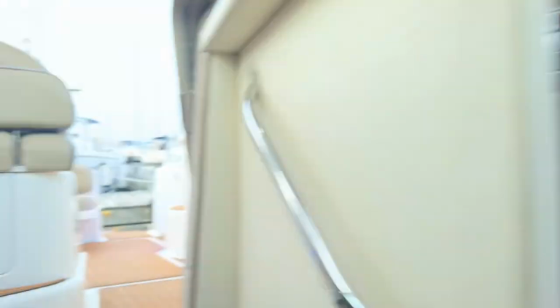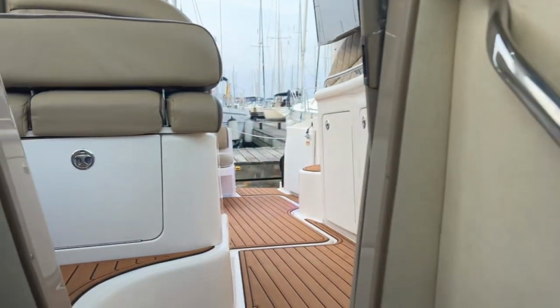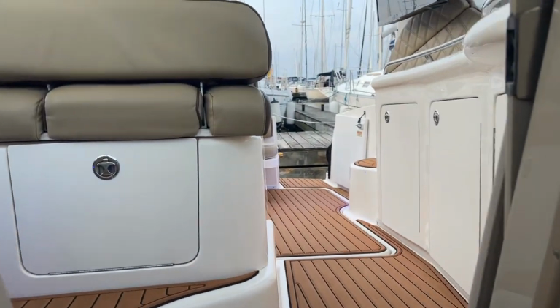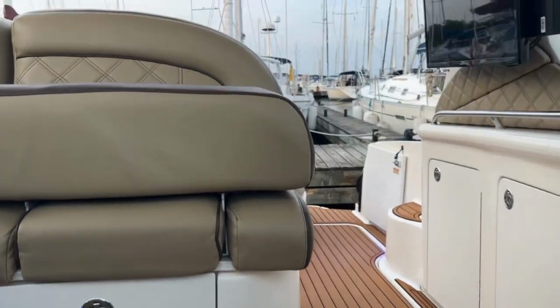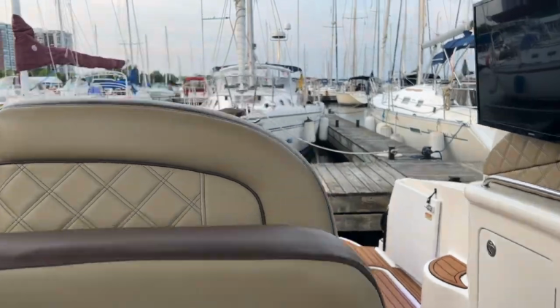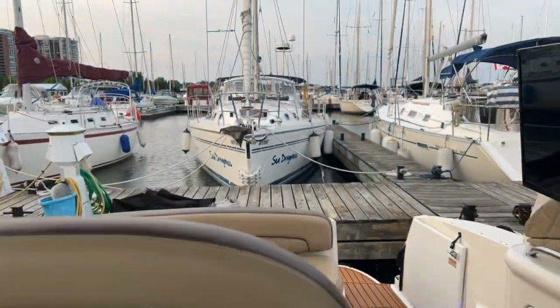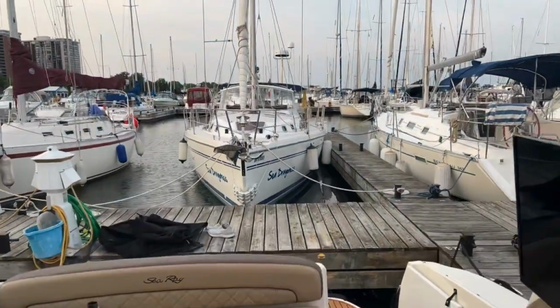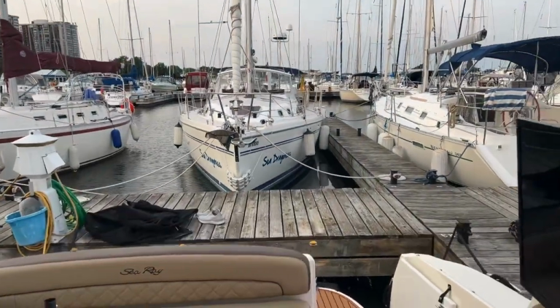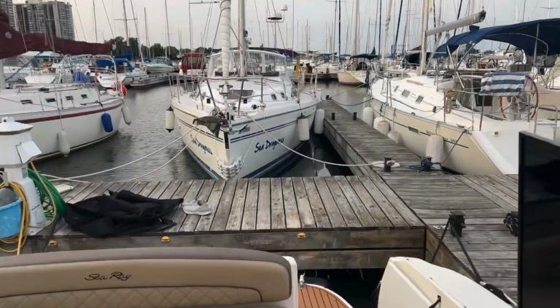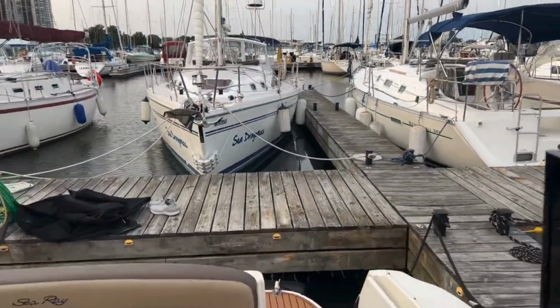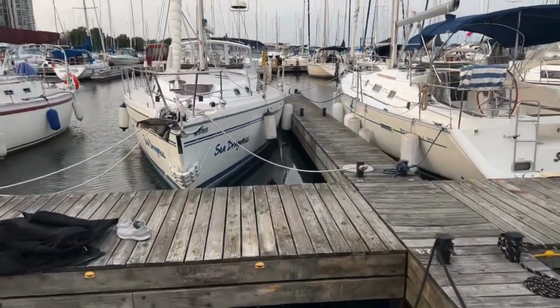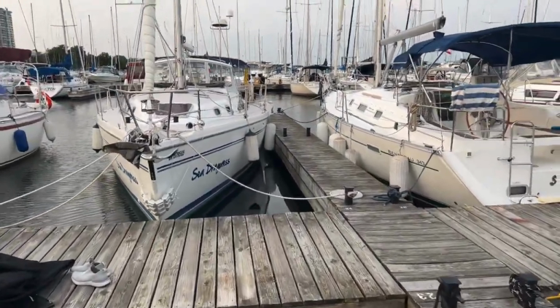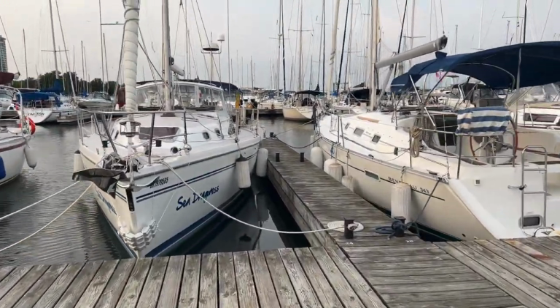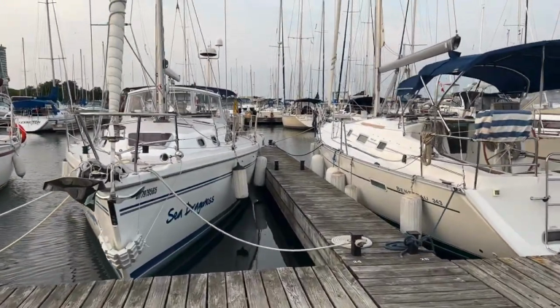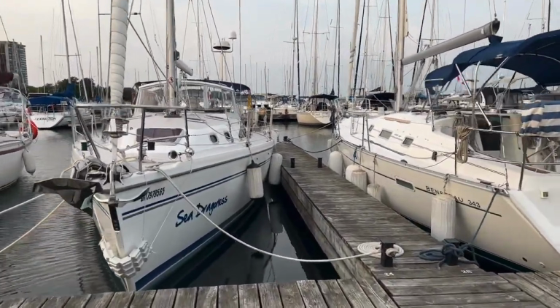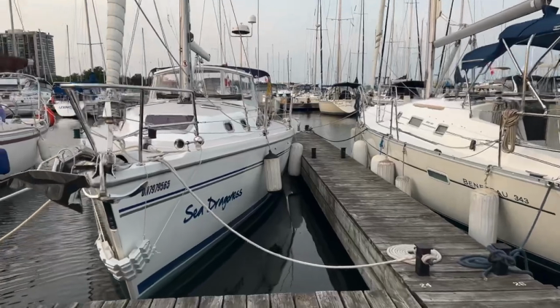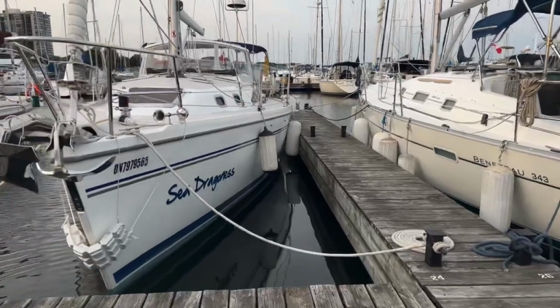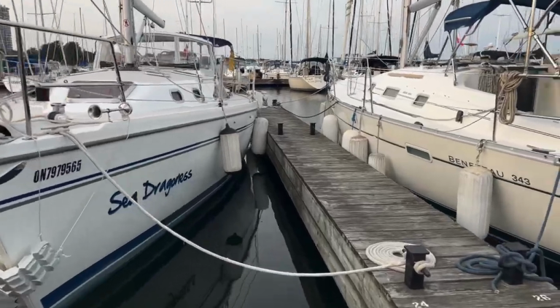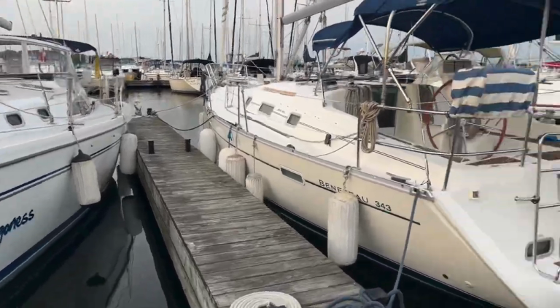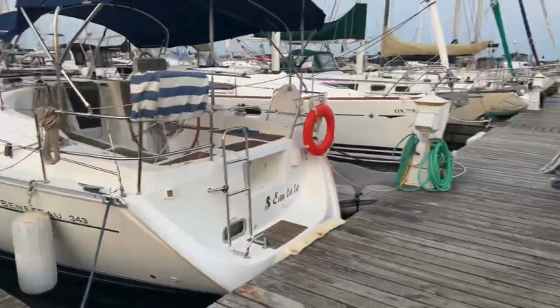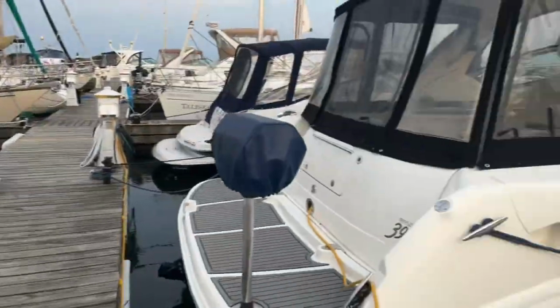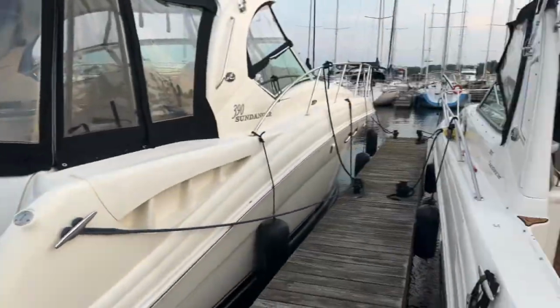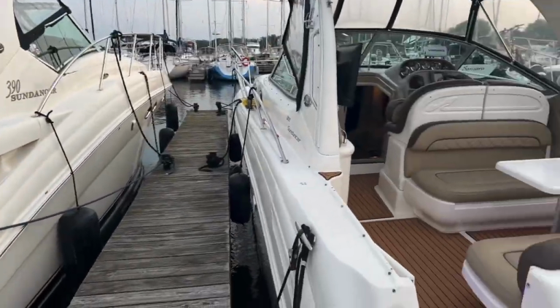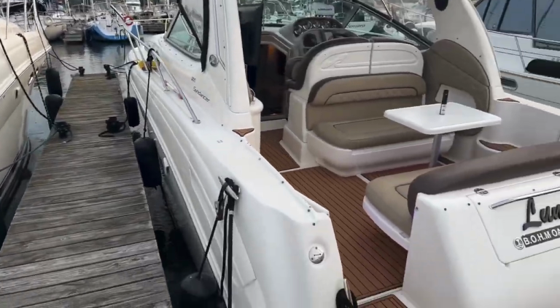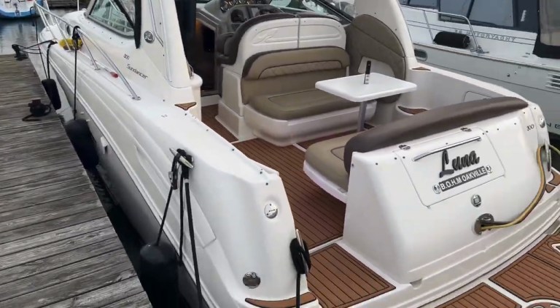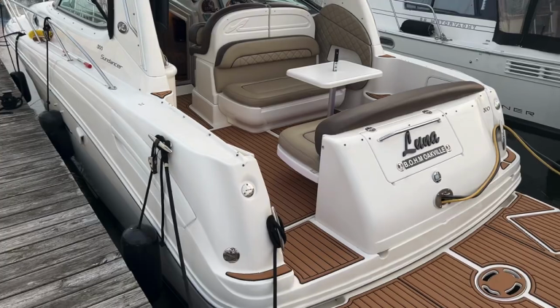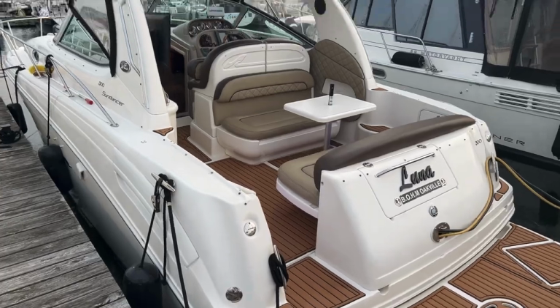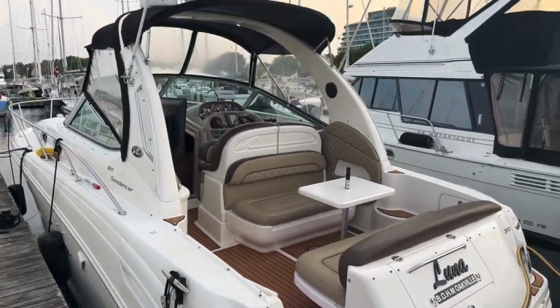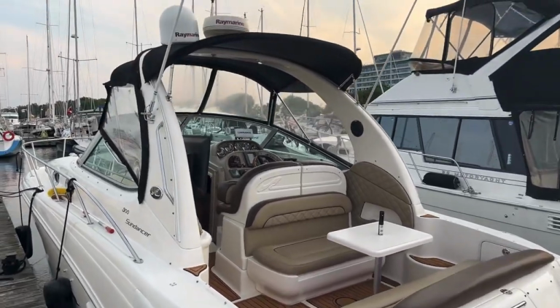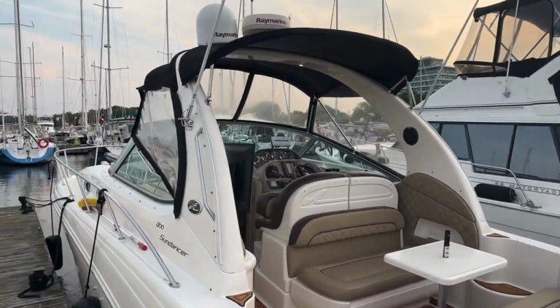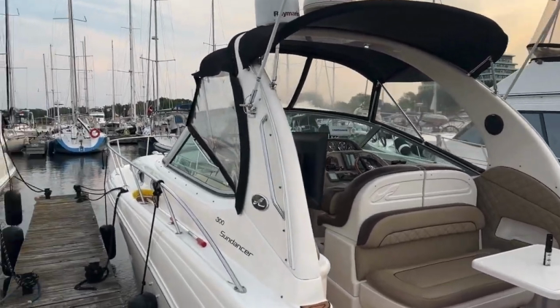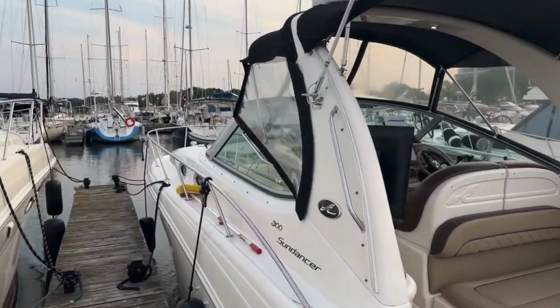Let's jump out and take a look at the outside here. The owner's done a lot of nice upgrades on this boat — there's nothing short of pride of ownership standard when coming on board. Just a beautiful boat.